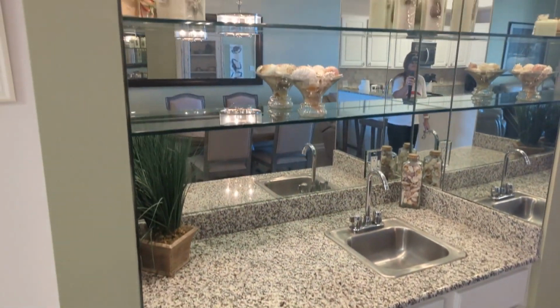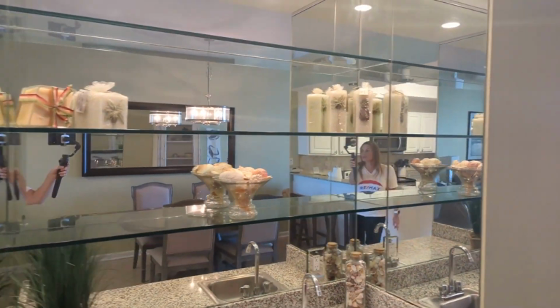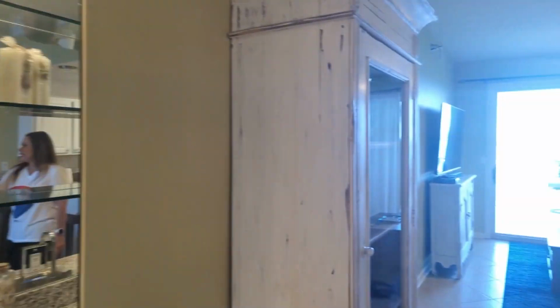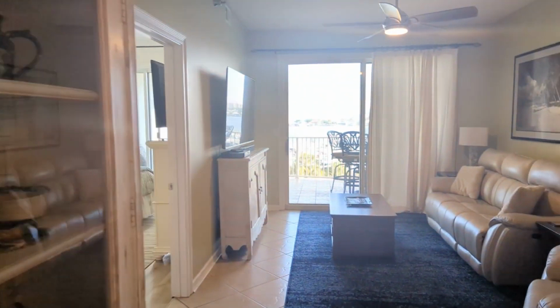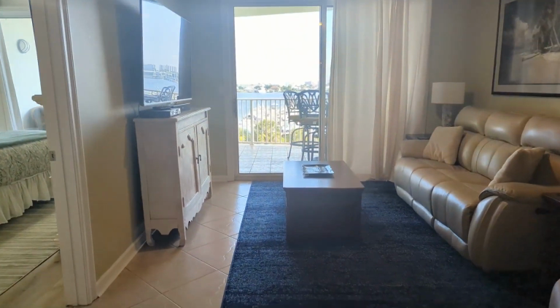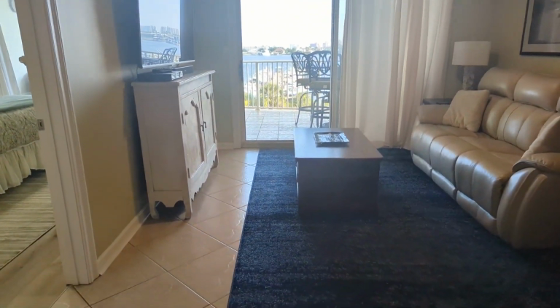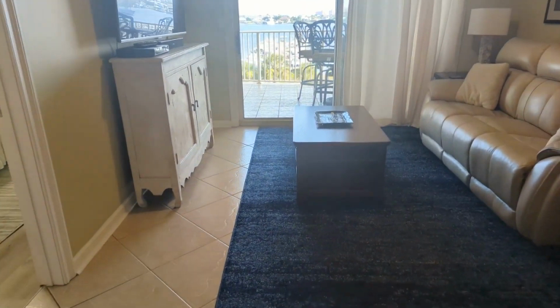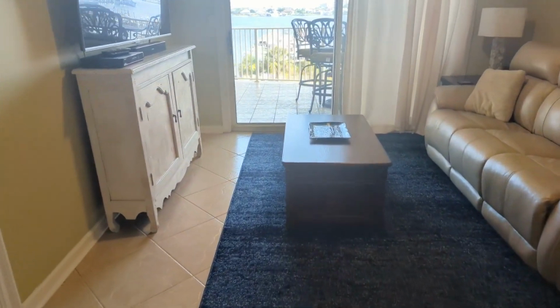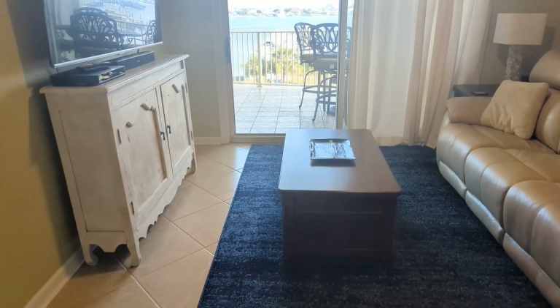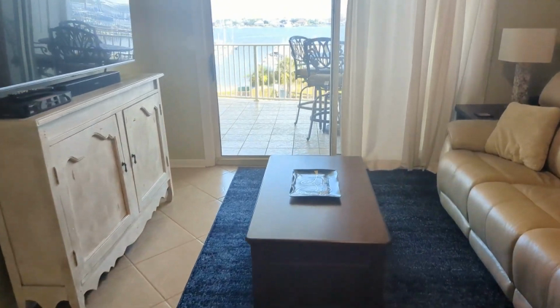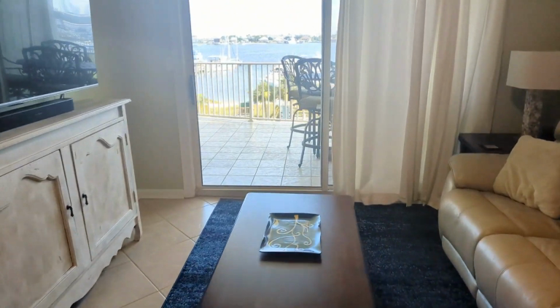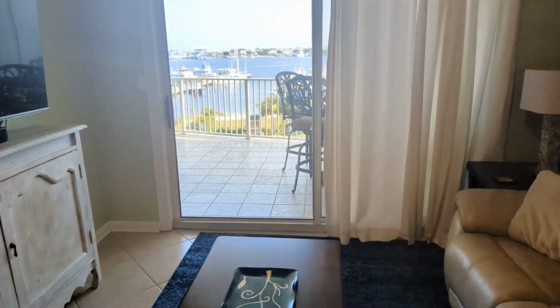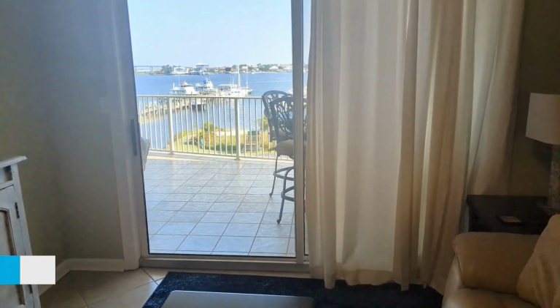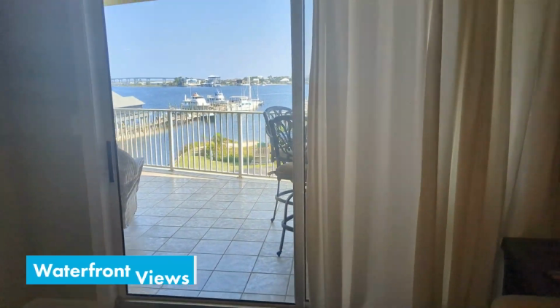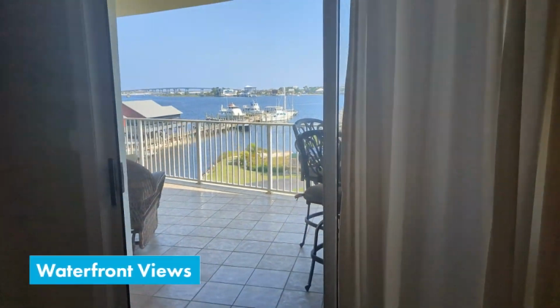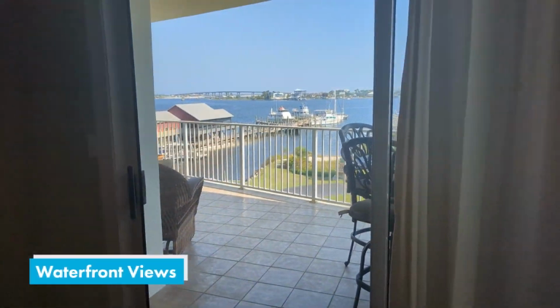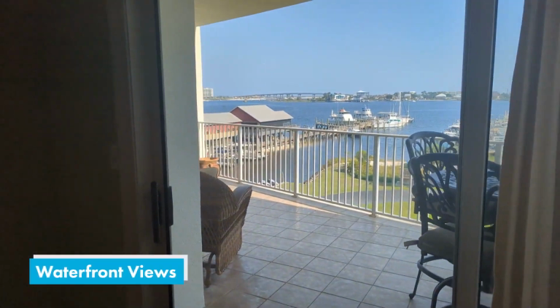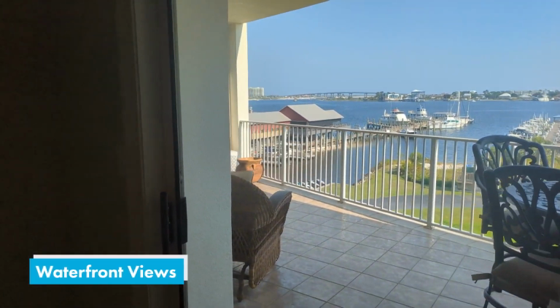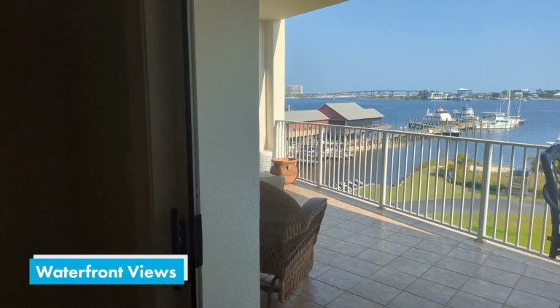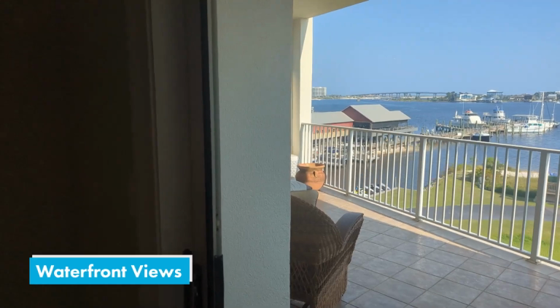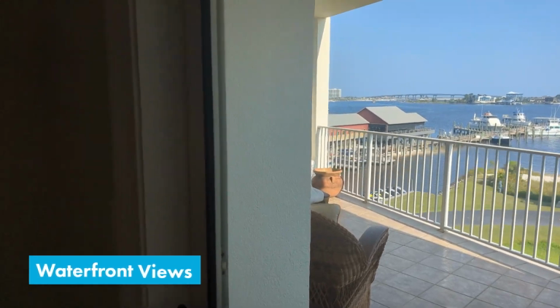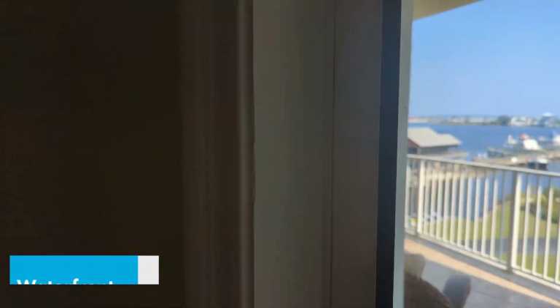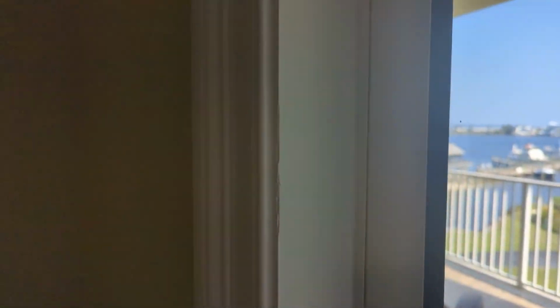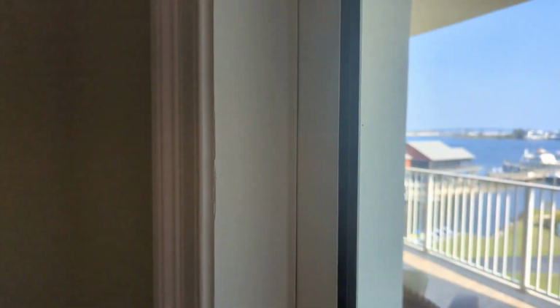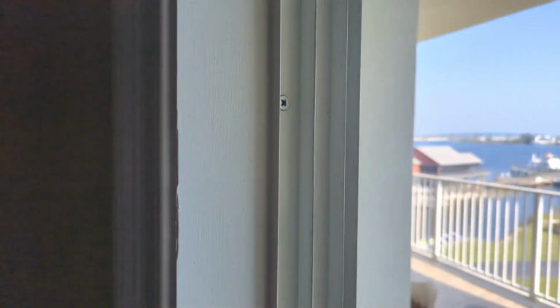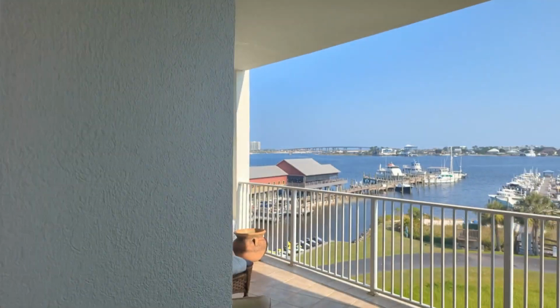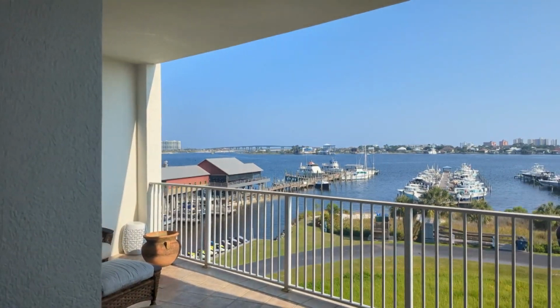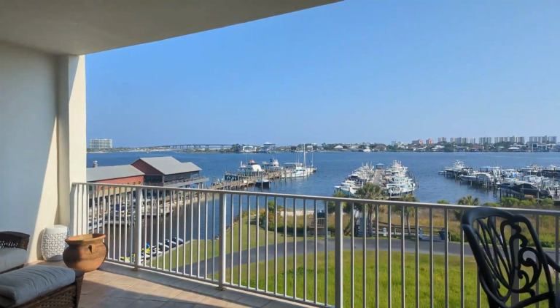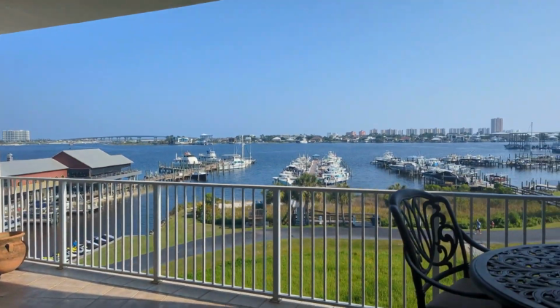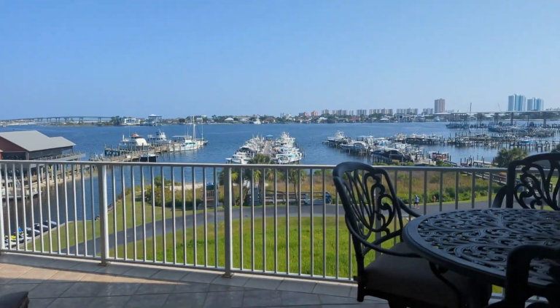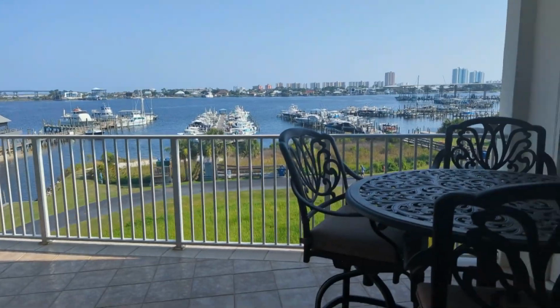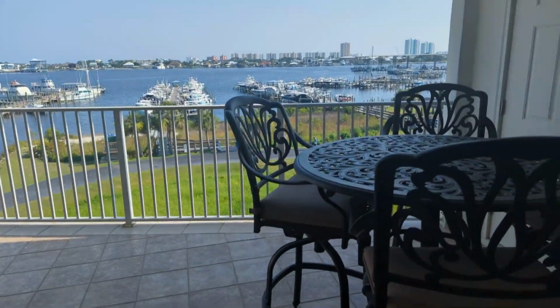Into the living room, you can see beautiful tile floors throughout for easy maintenance. Gorgeous waterfront views here in Terry Cove — you can see all the way through Perdido Pass and off to the Gulf of Mexico. This is great access for fishing and boating.